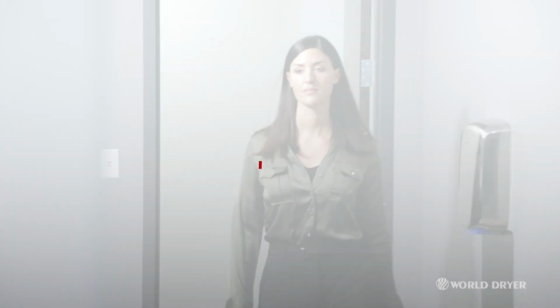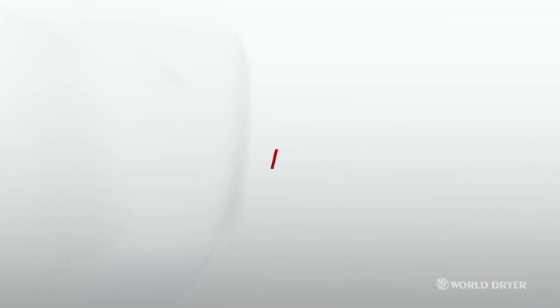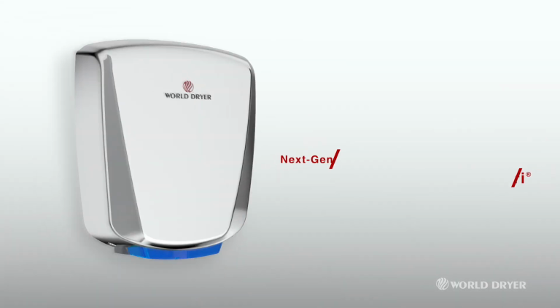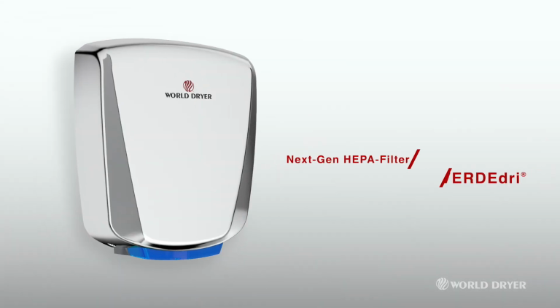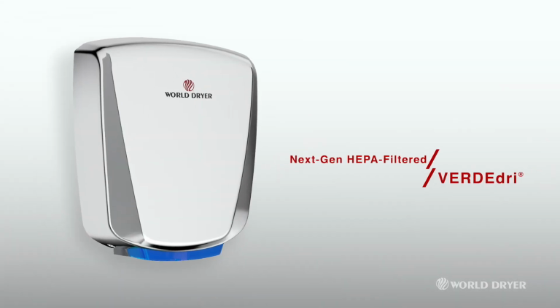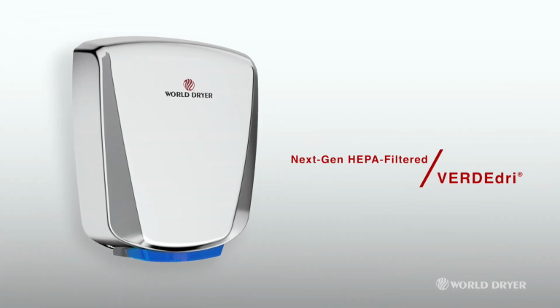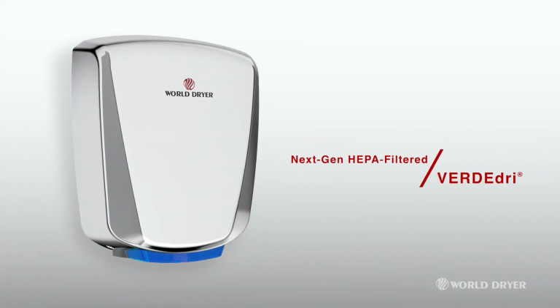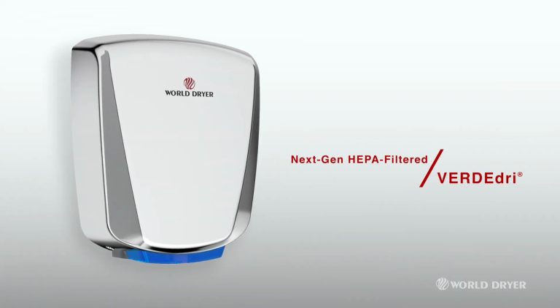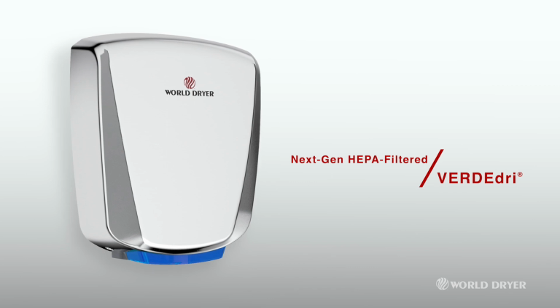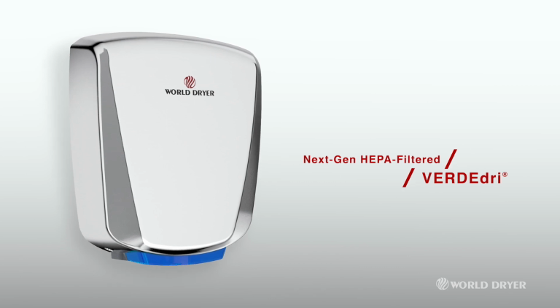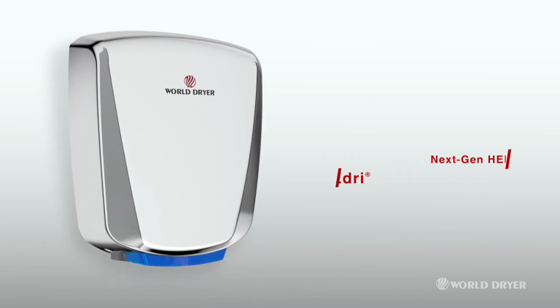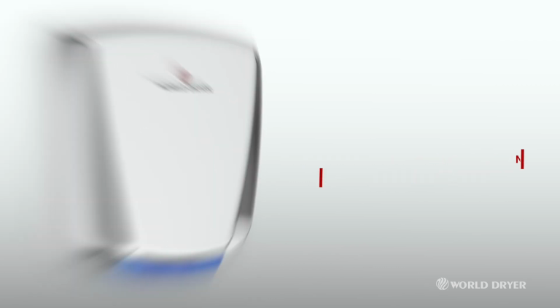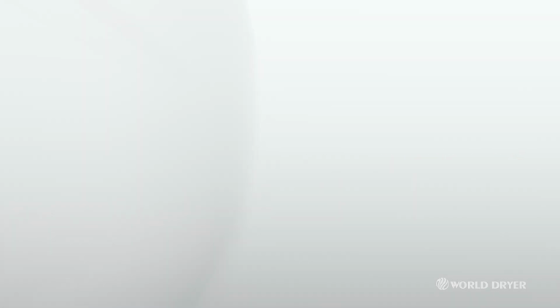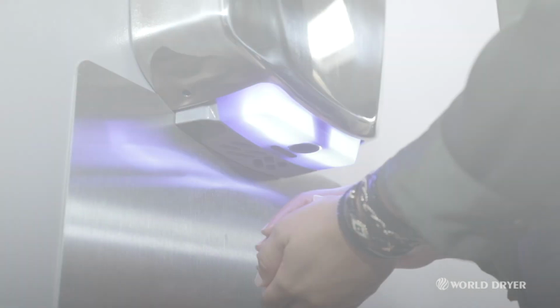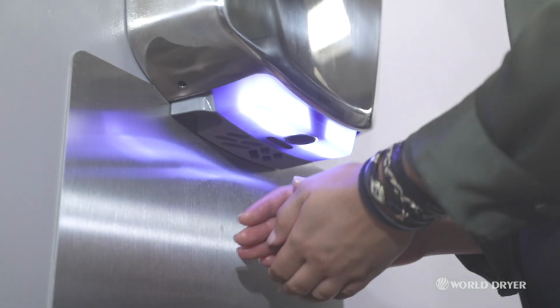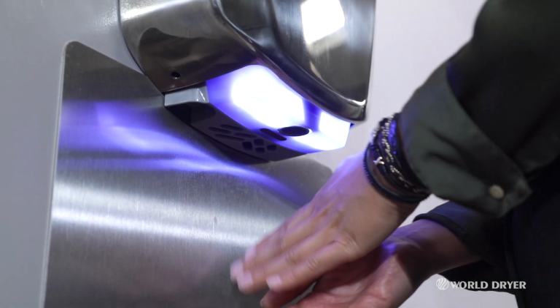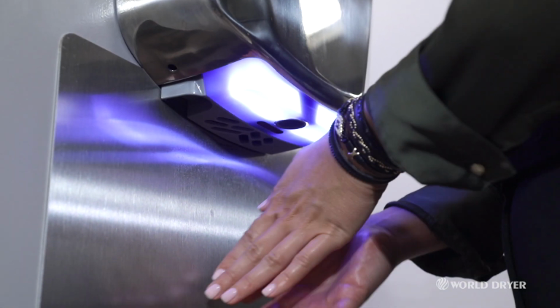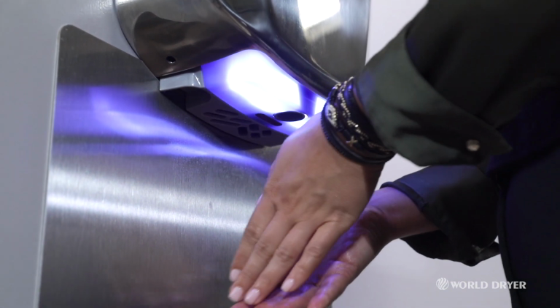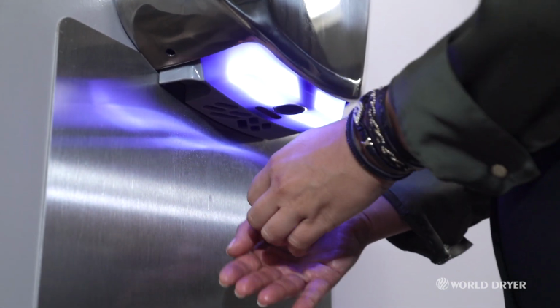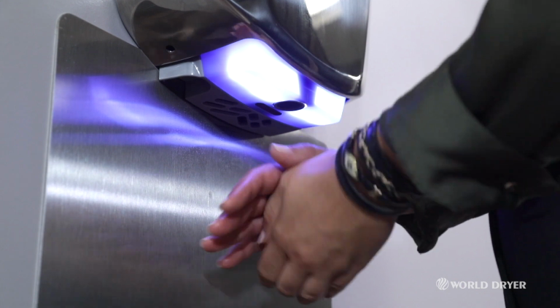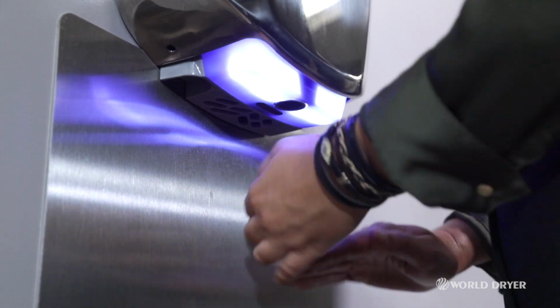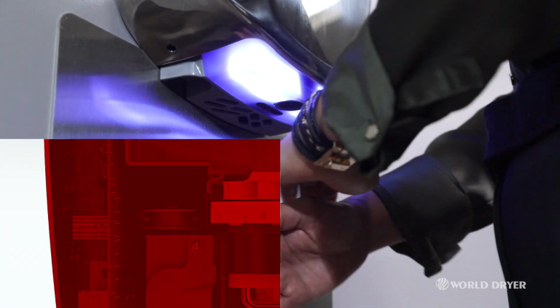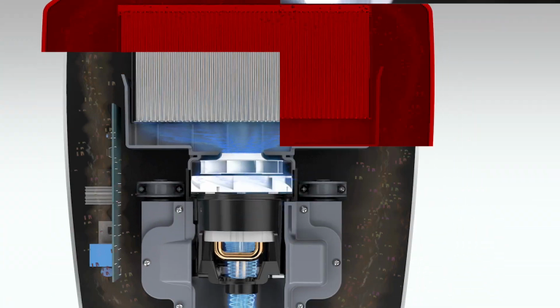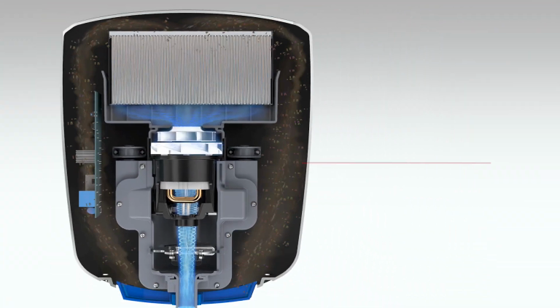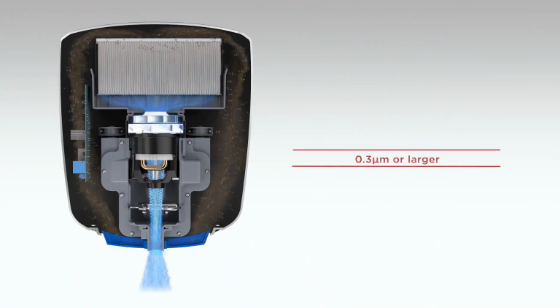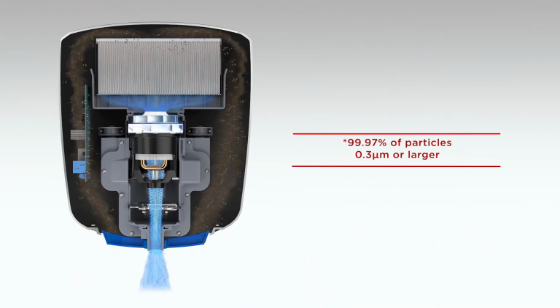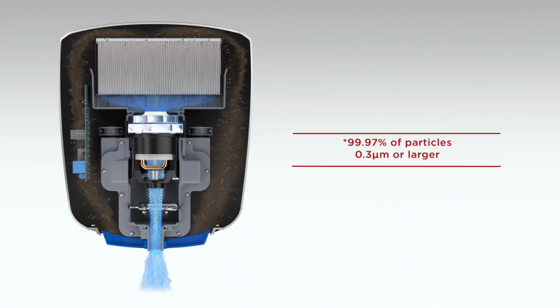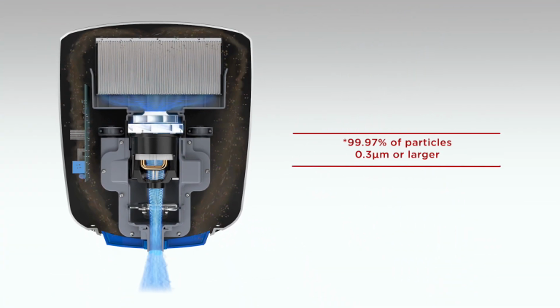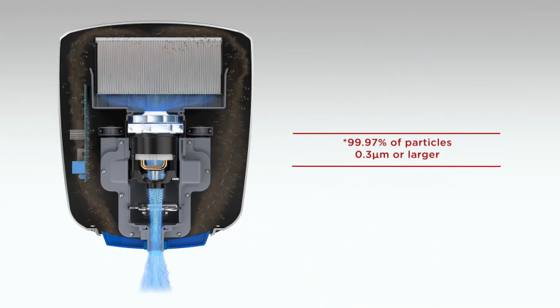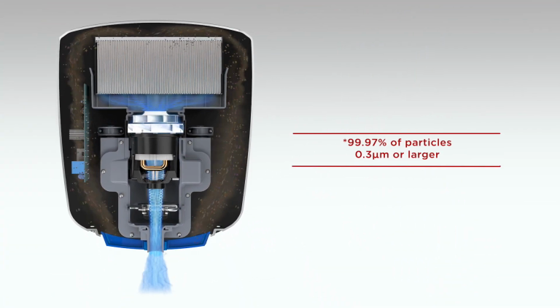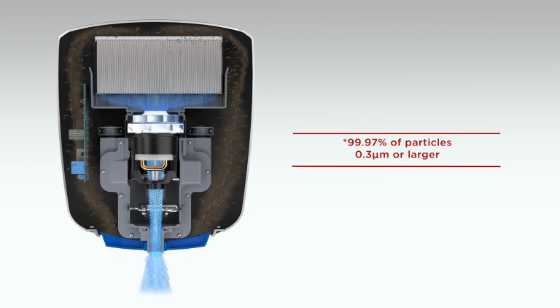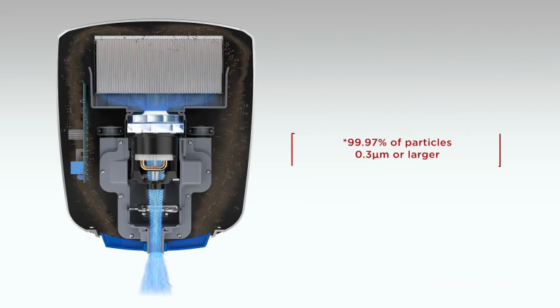Introducing the next-gen HEPA filtered VerdaDry. This all-in-one touchless solution dries hands in as little as 12 seconds. VerdaDry's HEPA filter captures 99.97% of particles before air reaches the user.